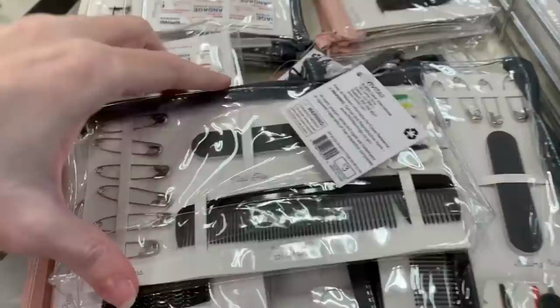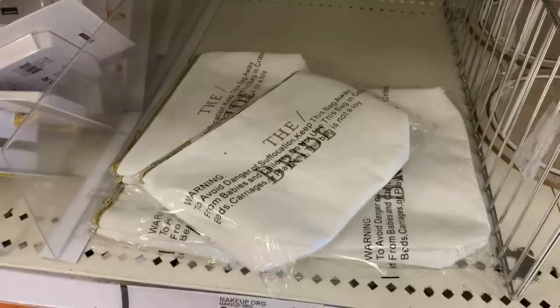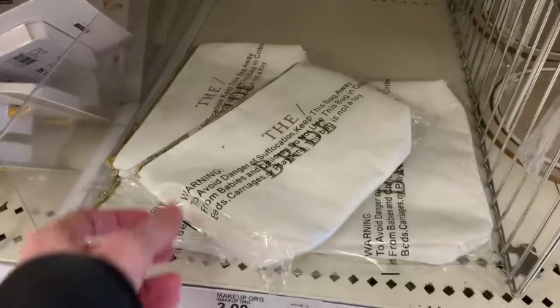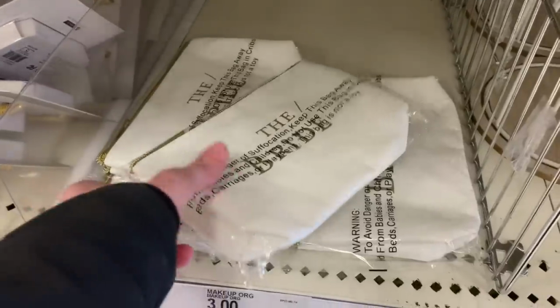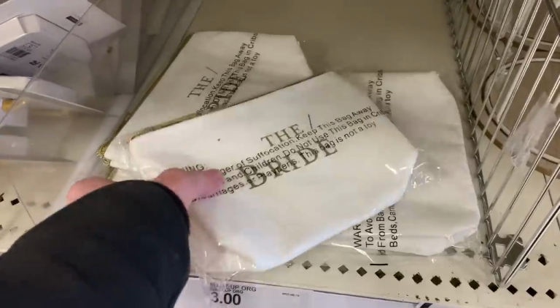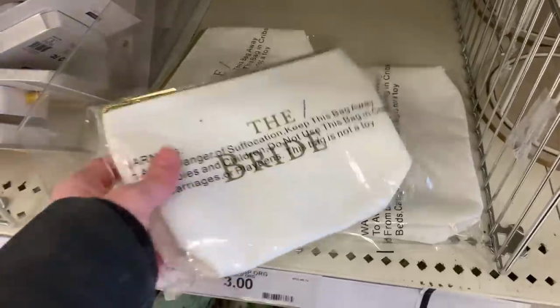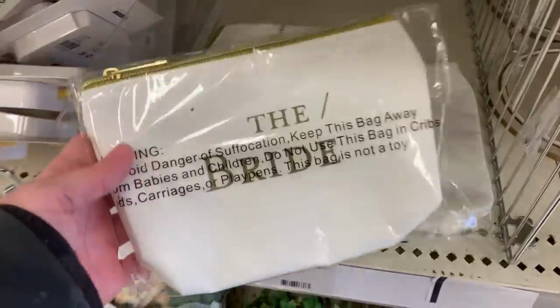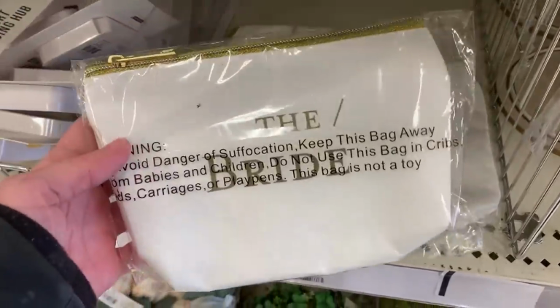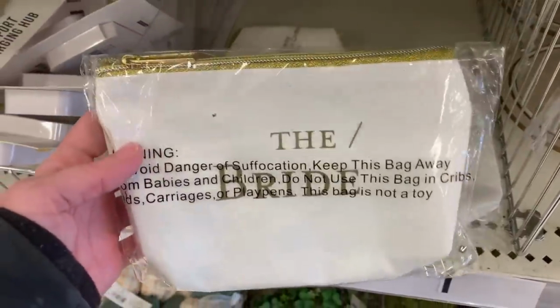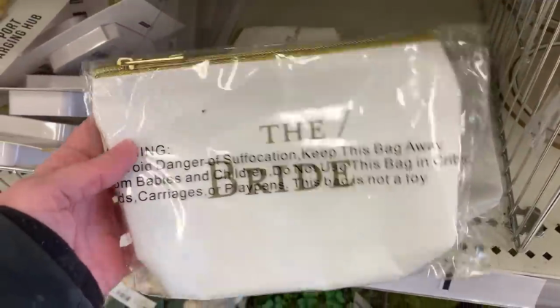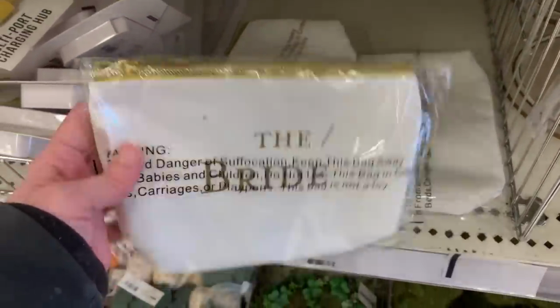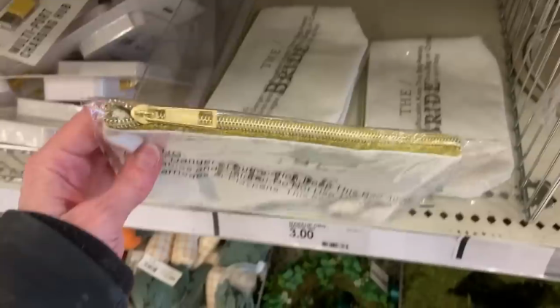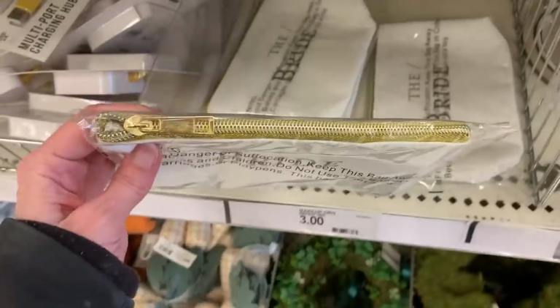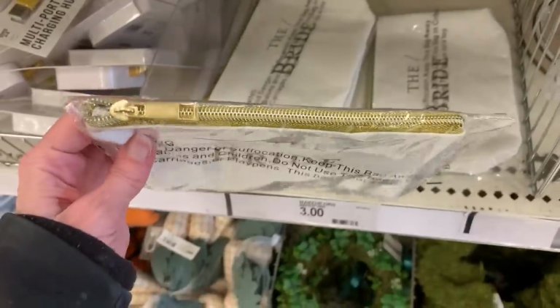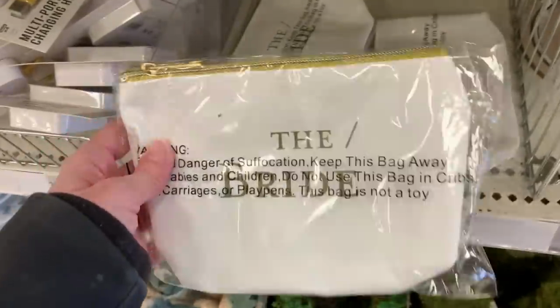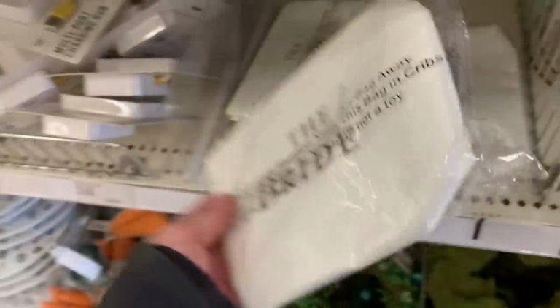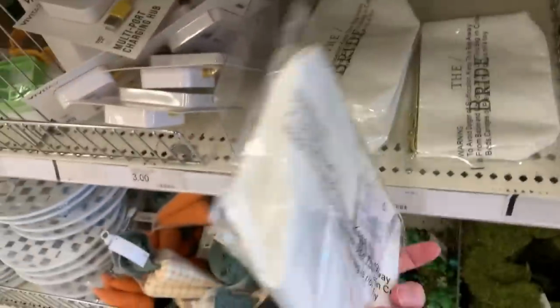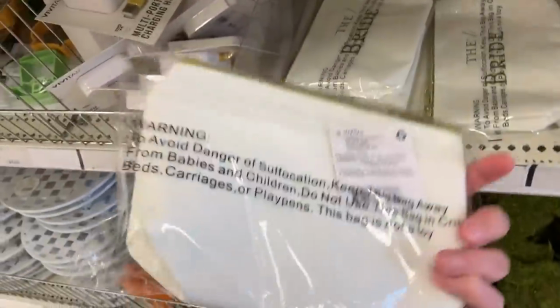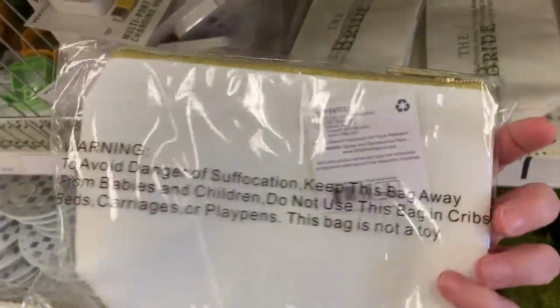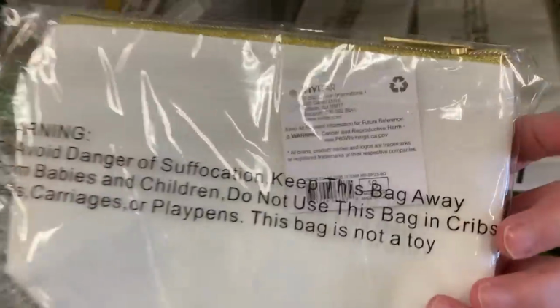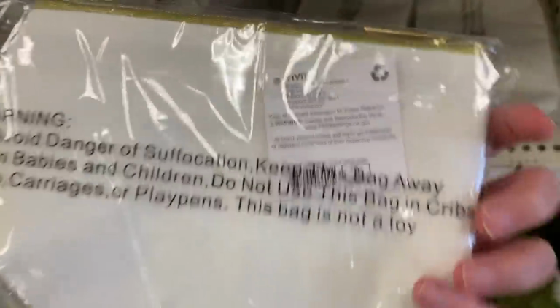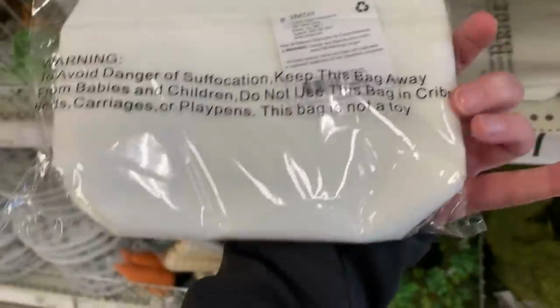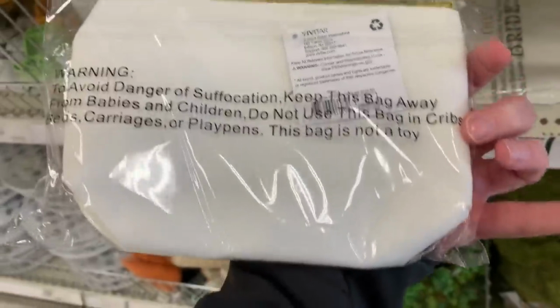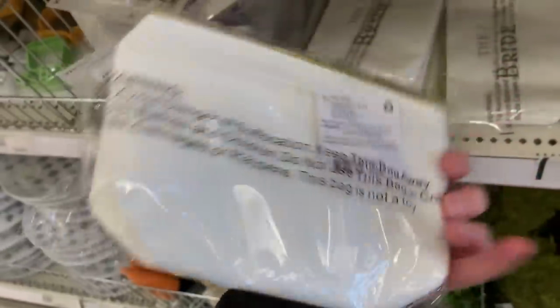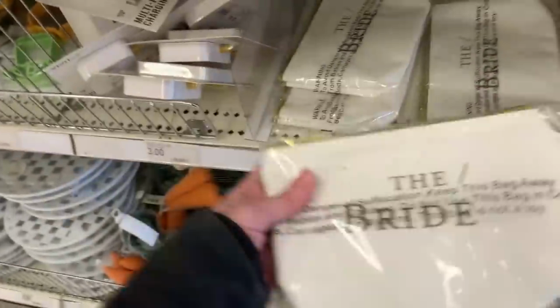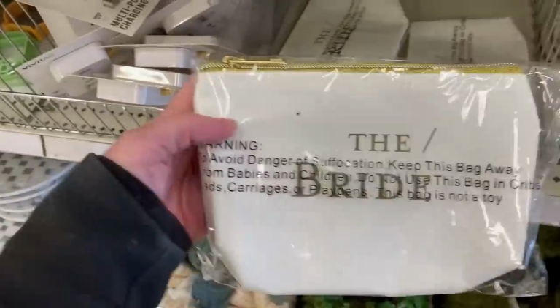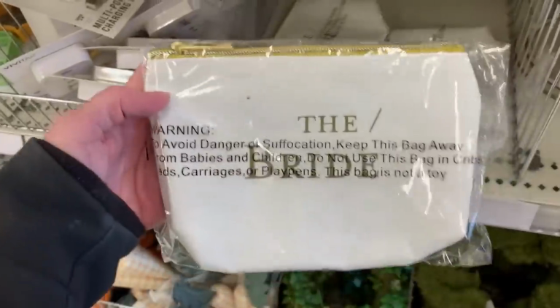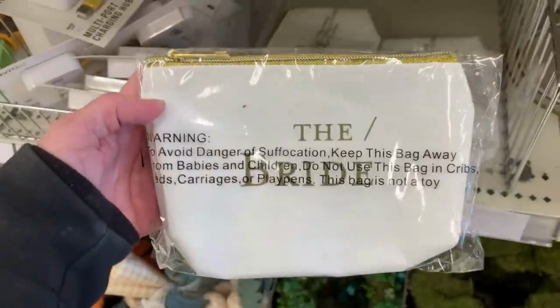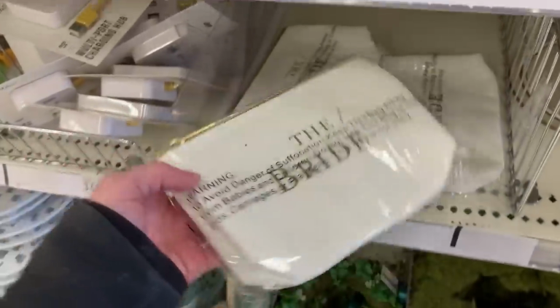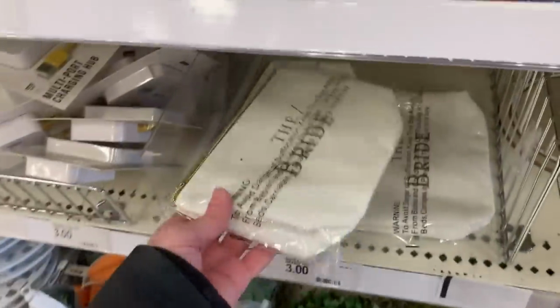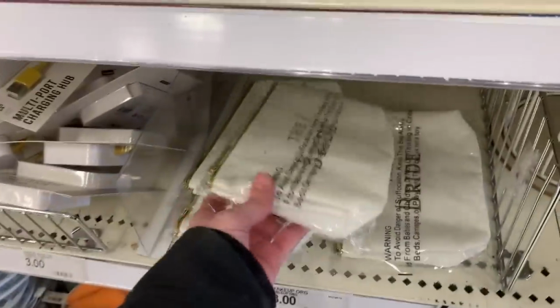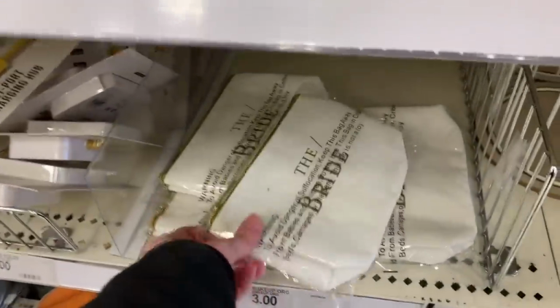I also found these little zippered pouches that say 'The Bride.' The lettering looks like it's done in gold — it's rather pretty. Unfortunately these are sealed up so we can't get a really good look inside. The price is $3.